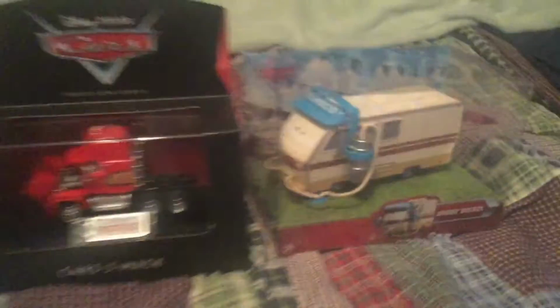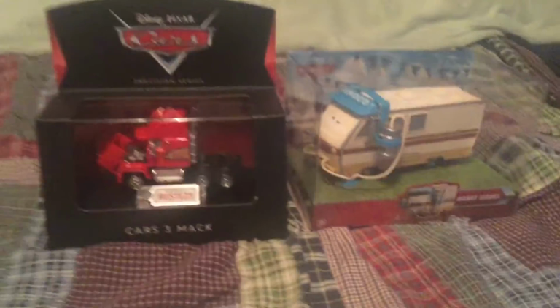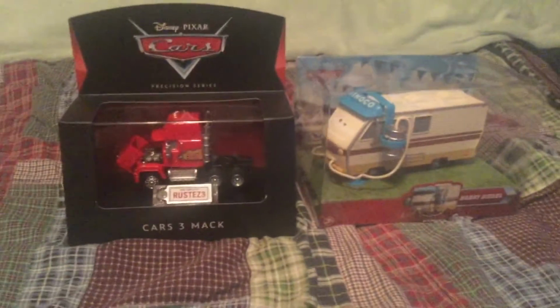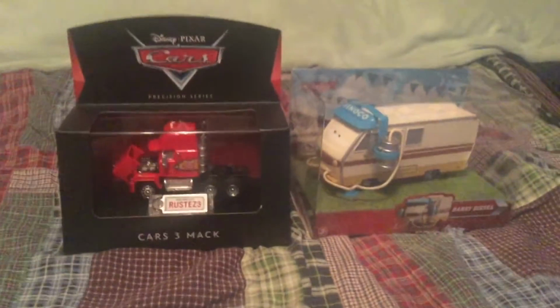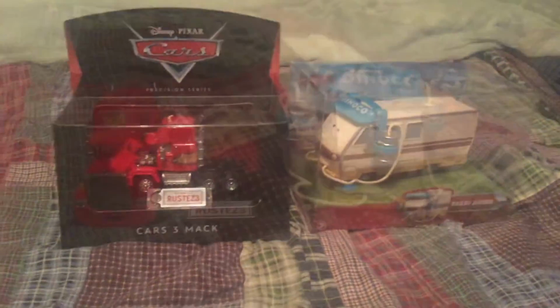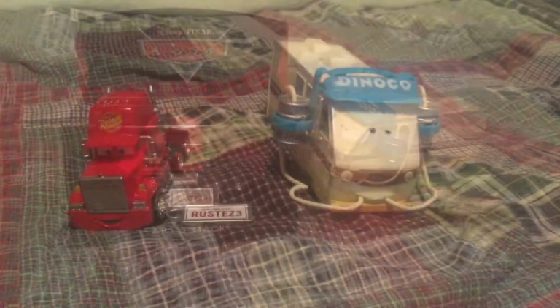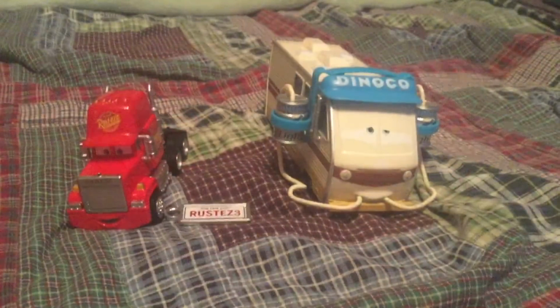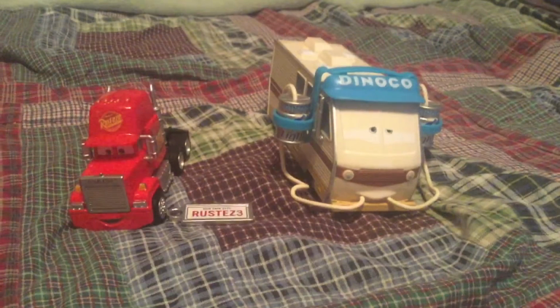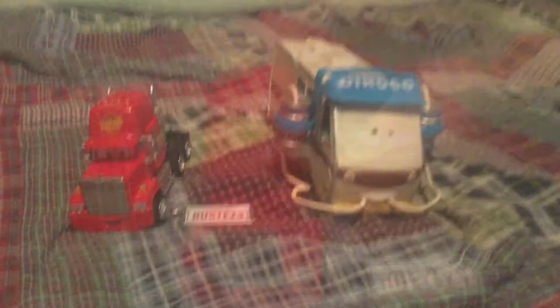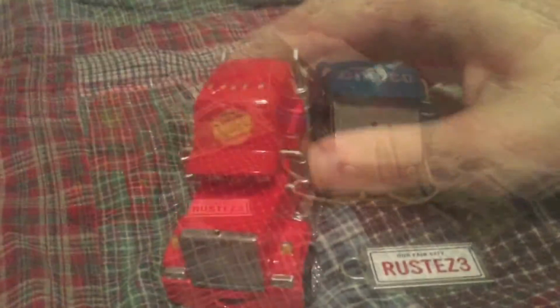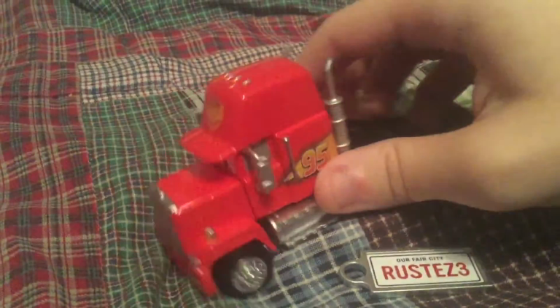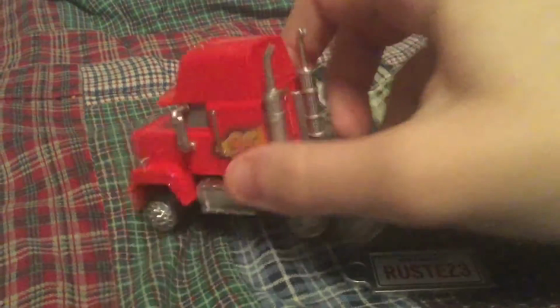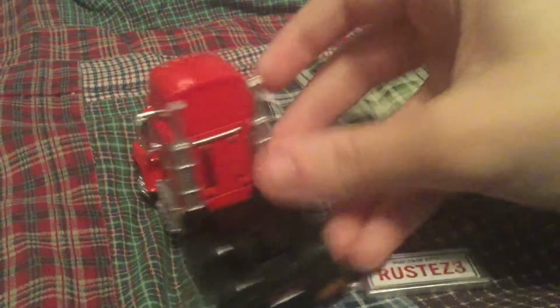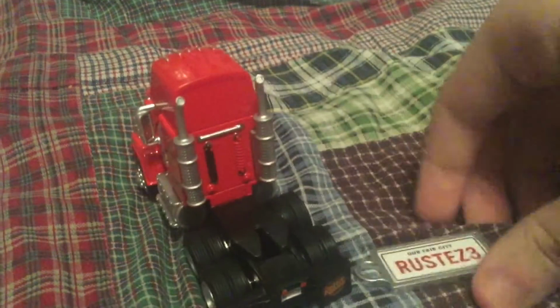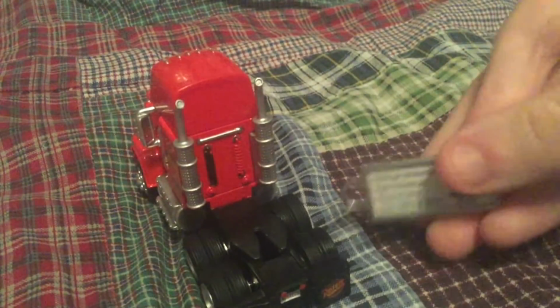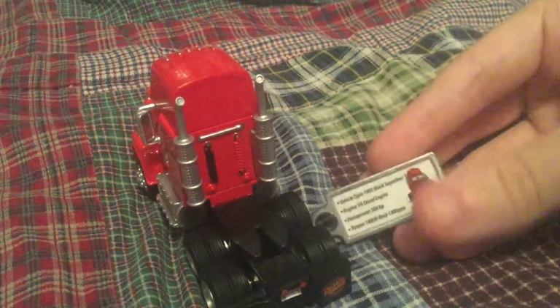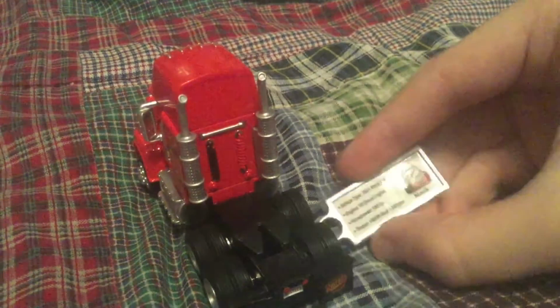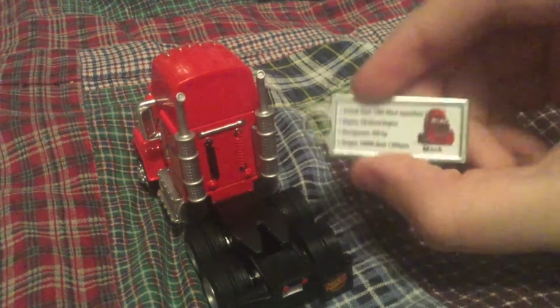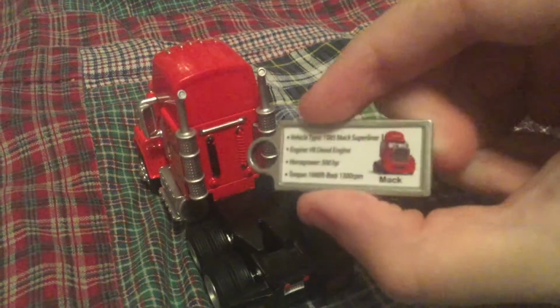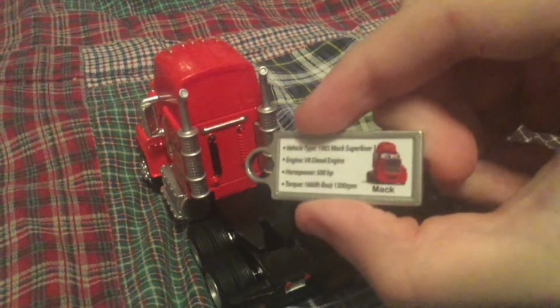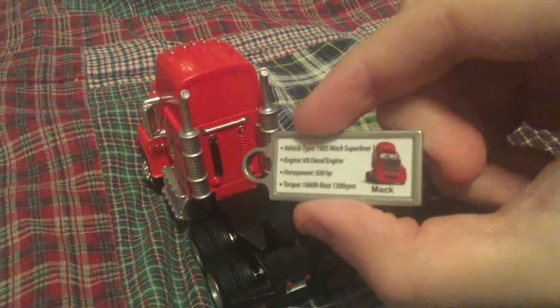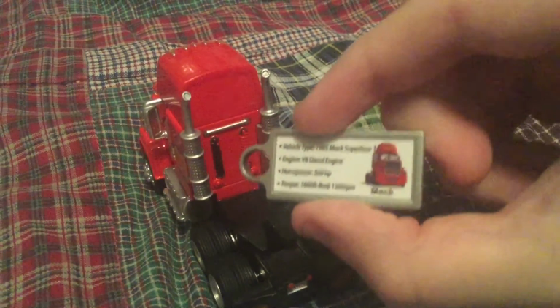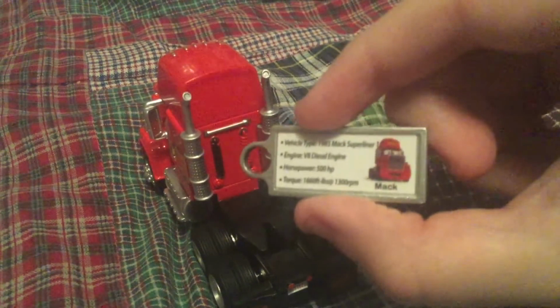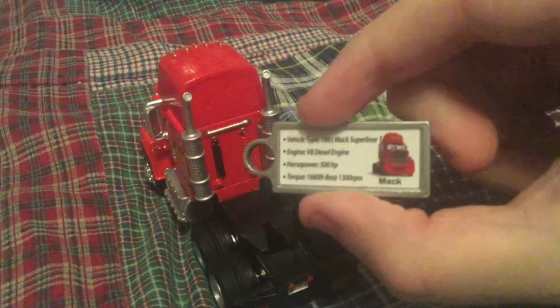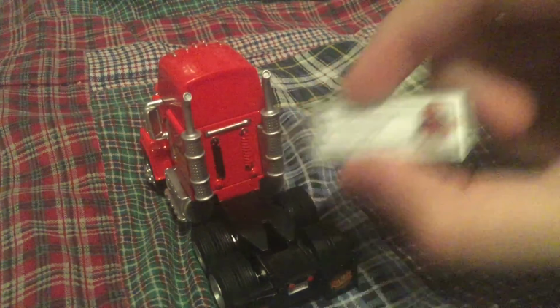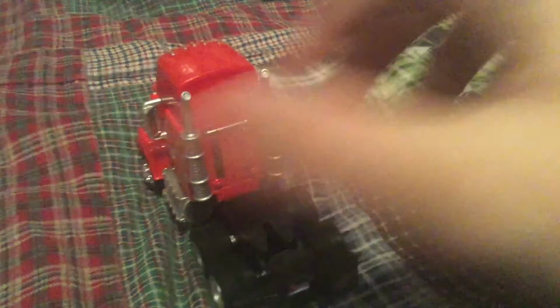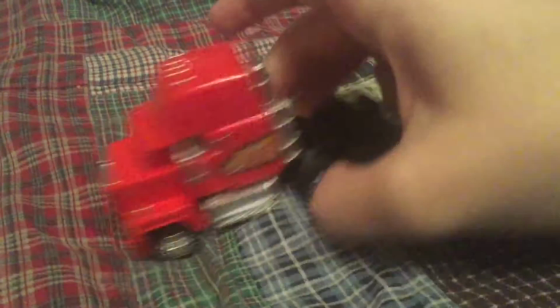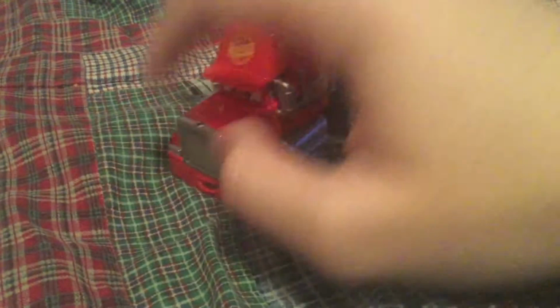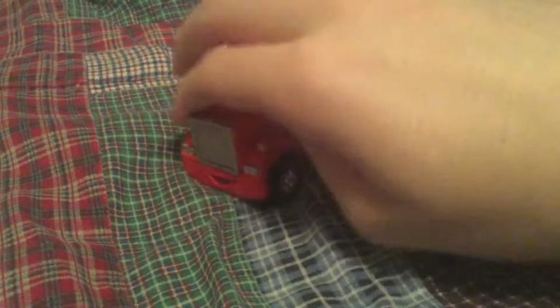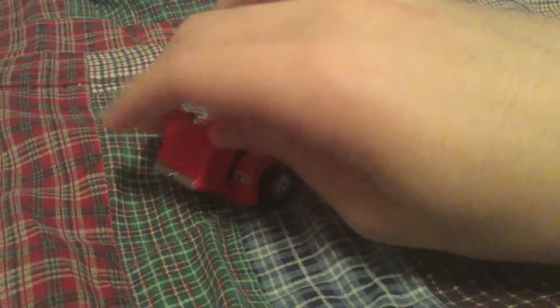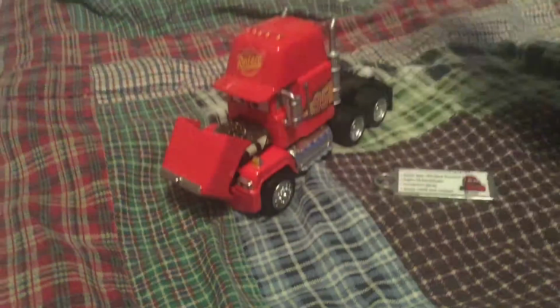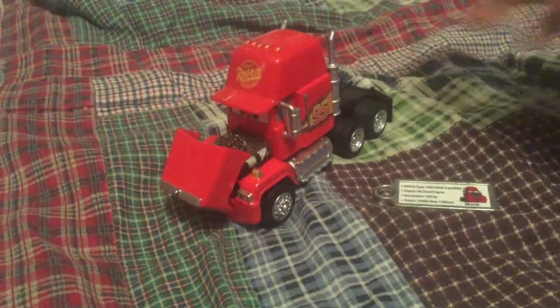I'll be right back with these opened up. These two are both die-cast originals from Mattel. Mac was released just this year, and like the other Precision Series, they come with this little special keychain which you could pause and read, and this Mac comes with an open hood.